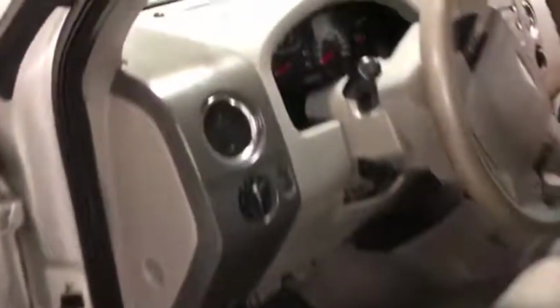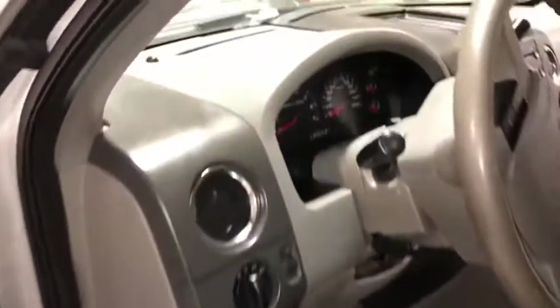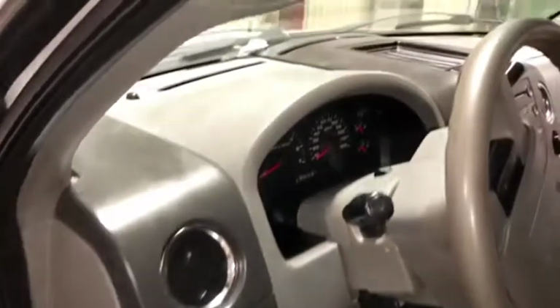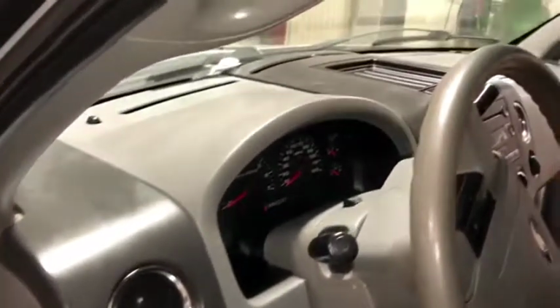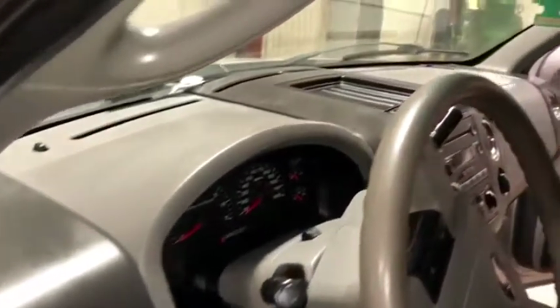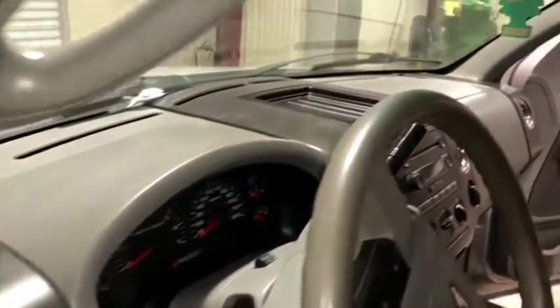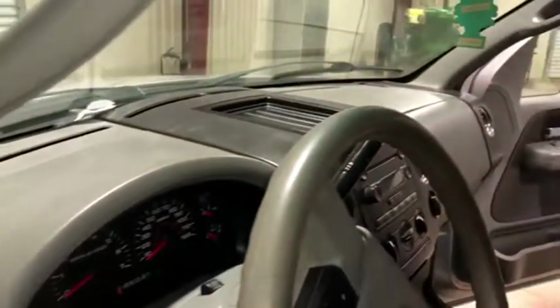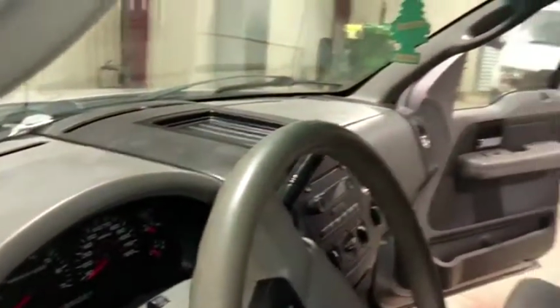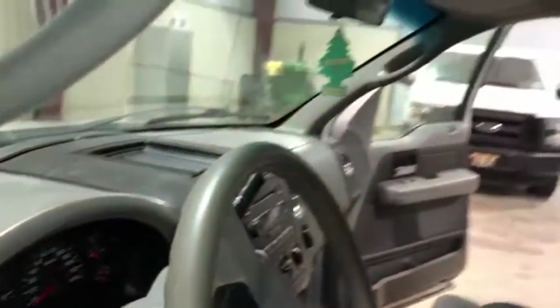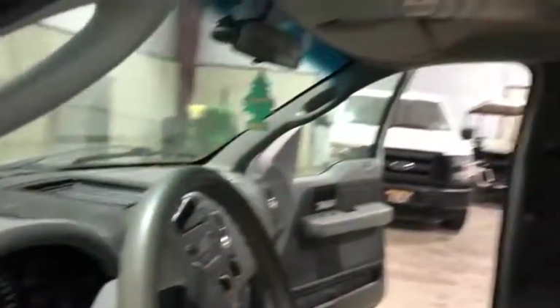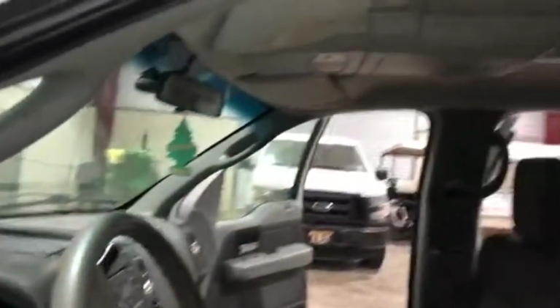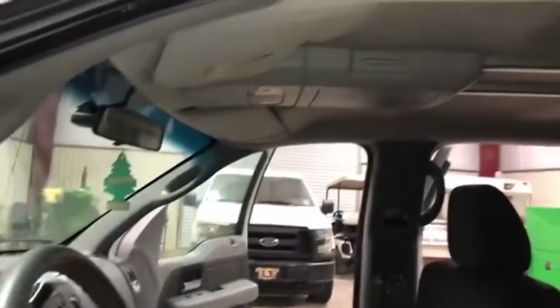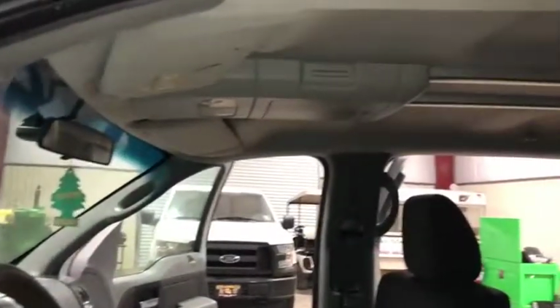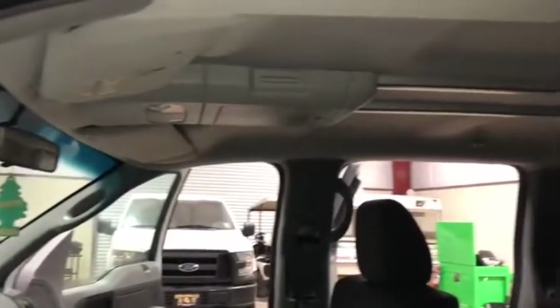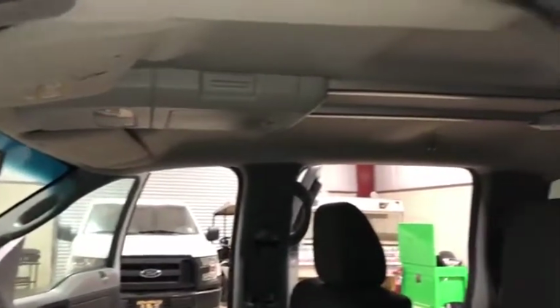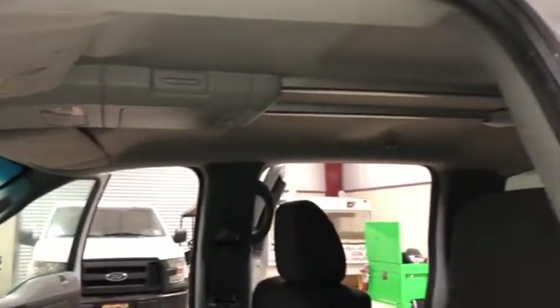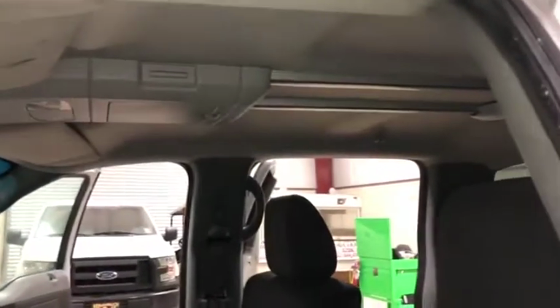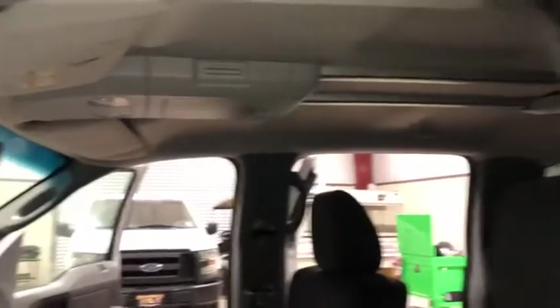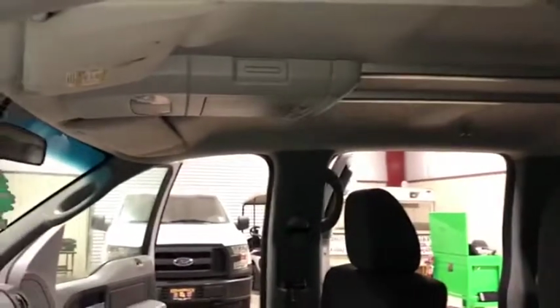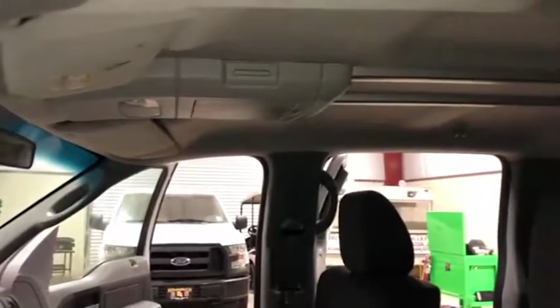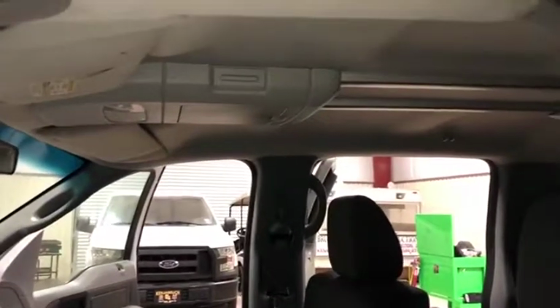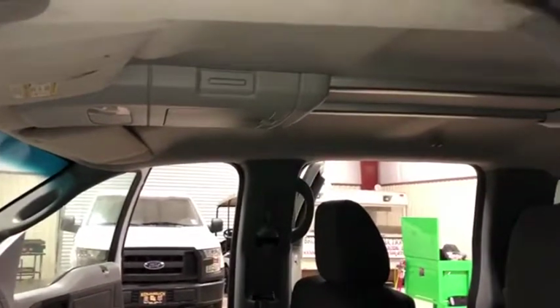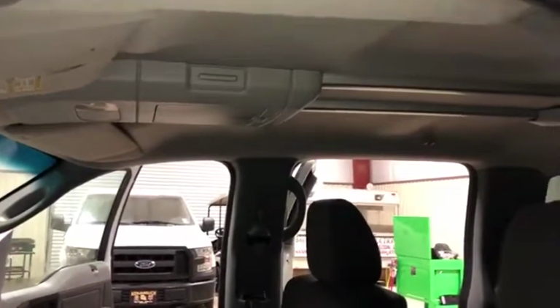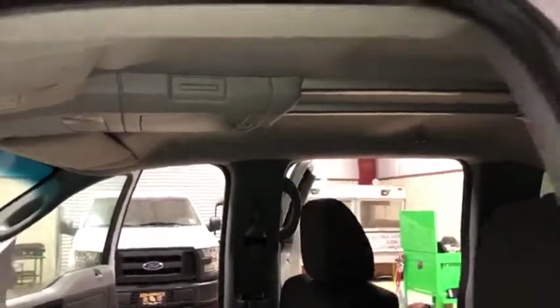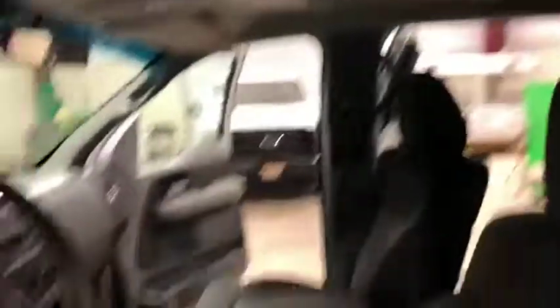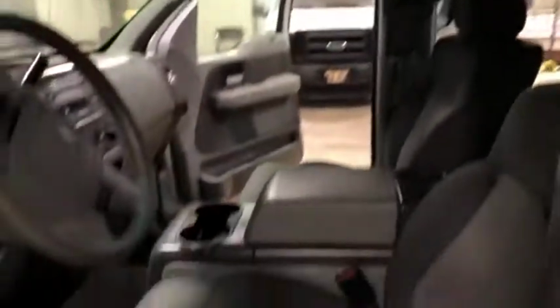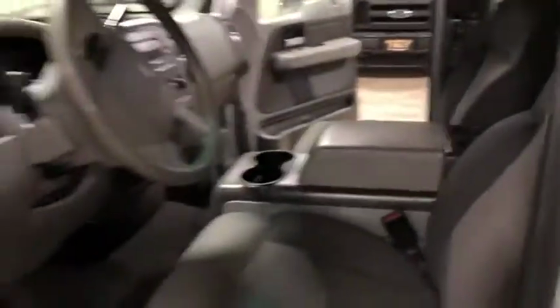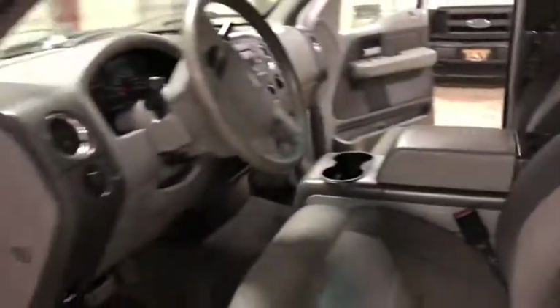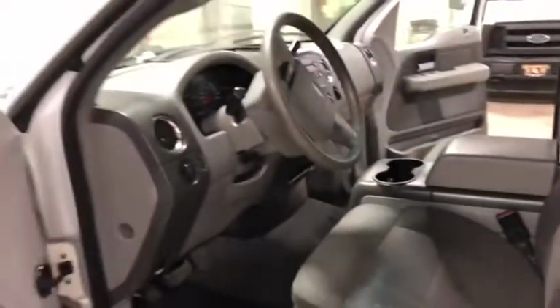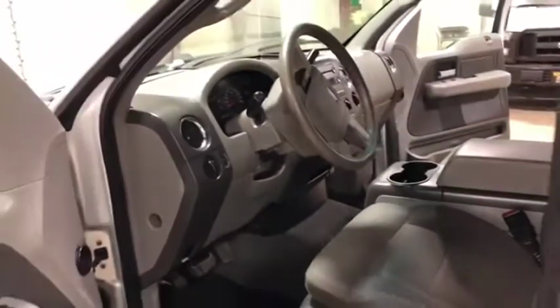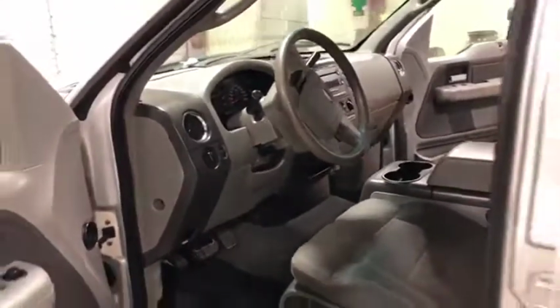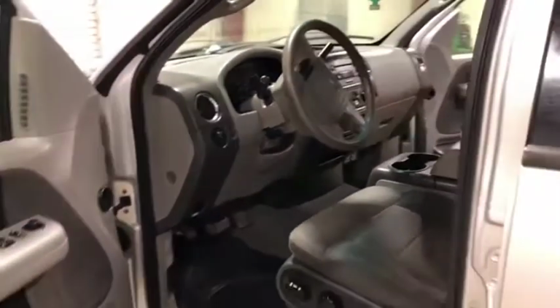Hopping up here to your dash — very nice dash, very well kept. Again, this is an XLT, so it does have the small little features that Ford offers, like that little roof console up there and the nice premium chrome-trimmed-out package.